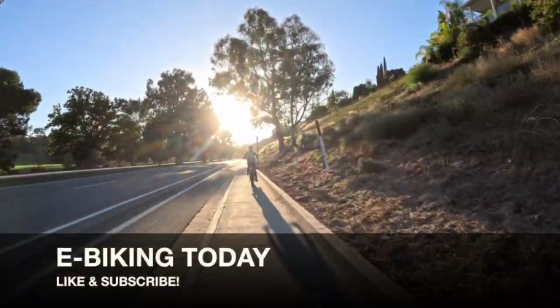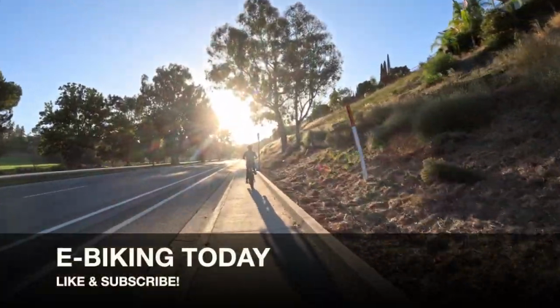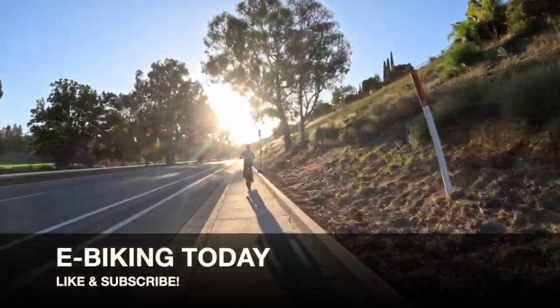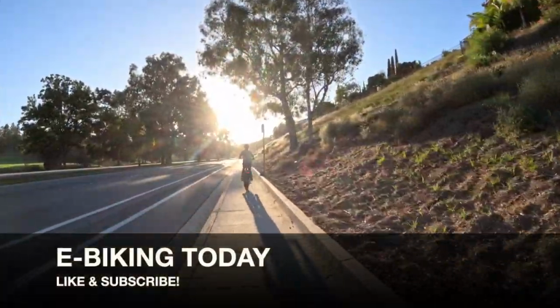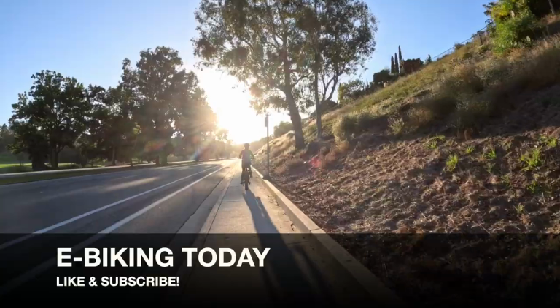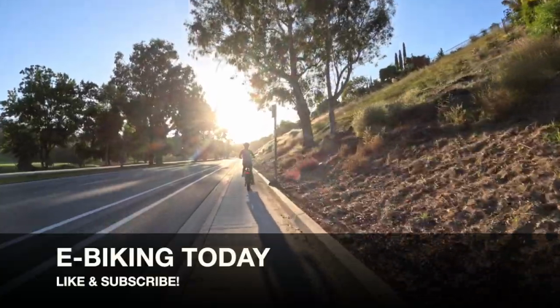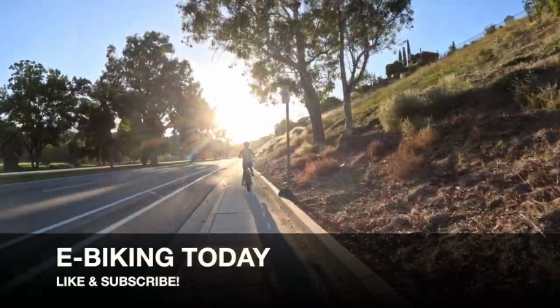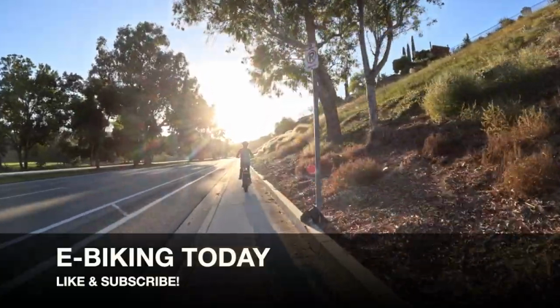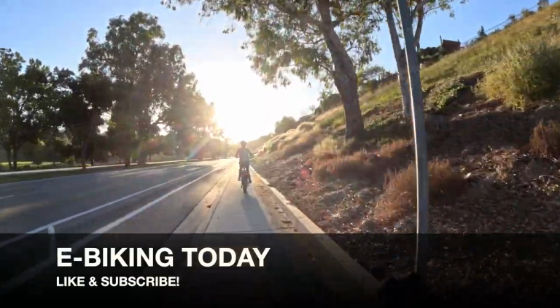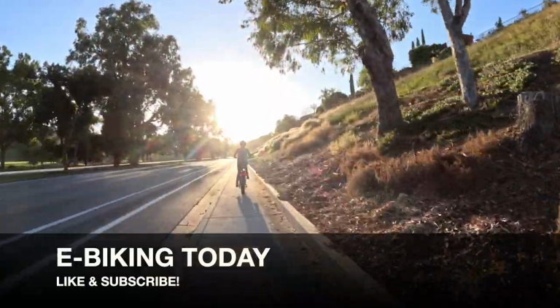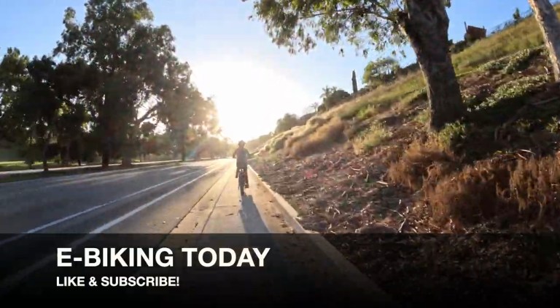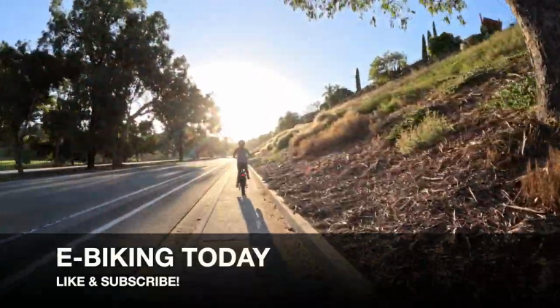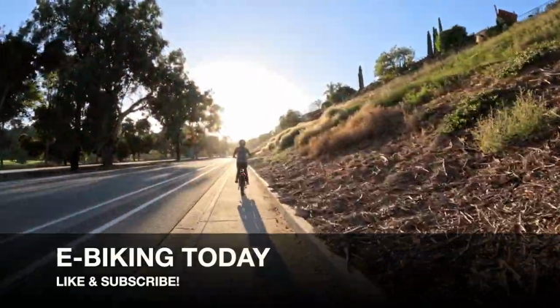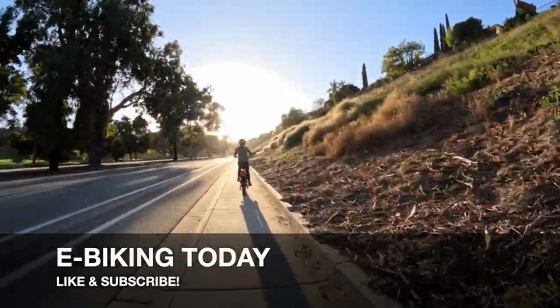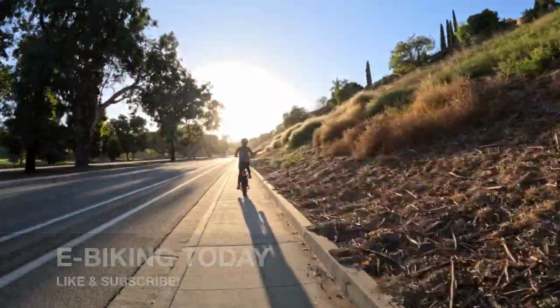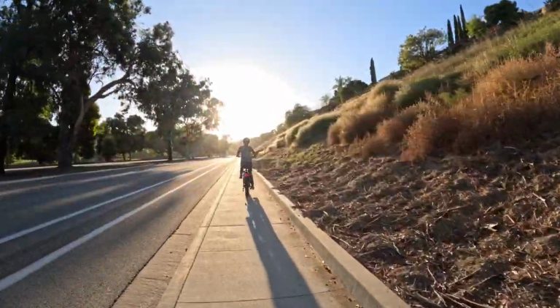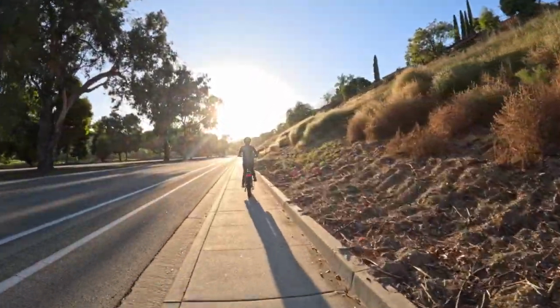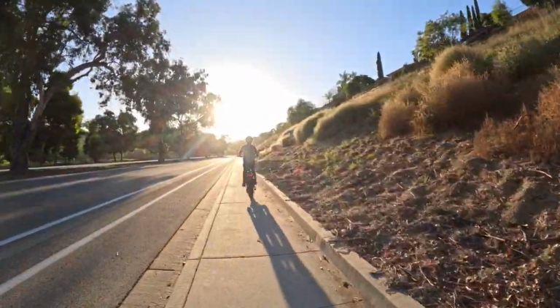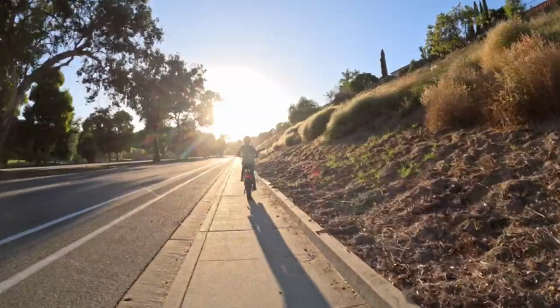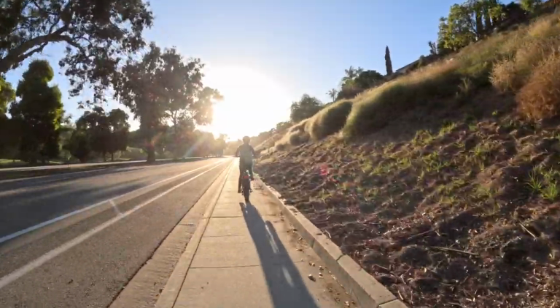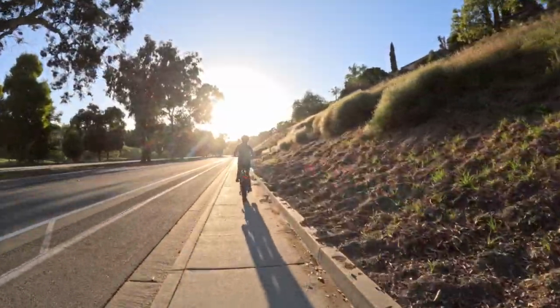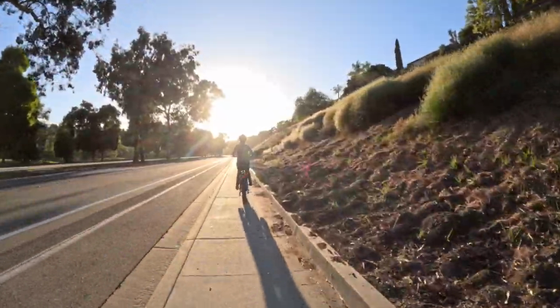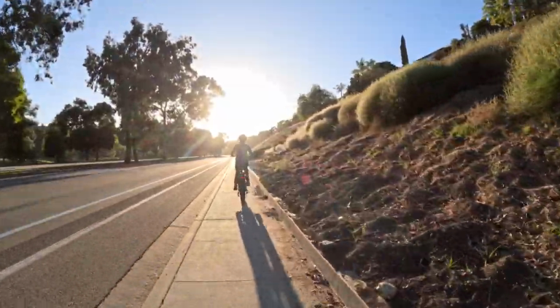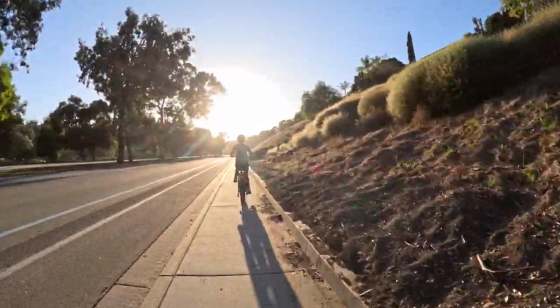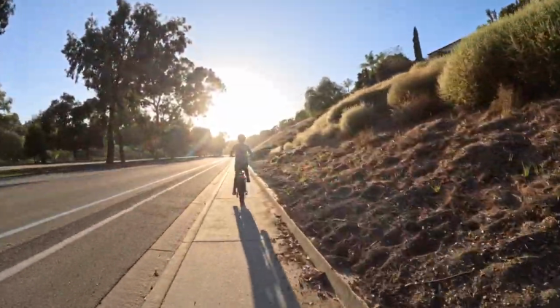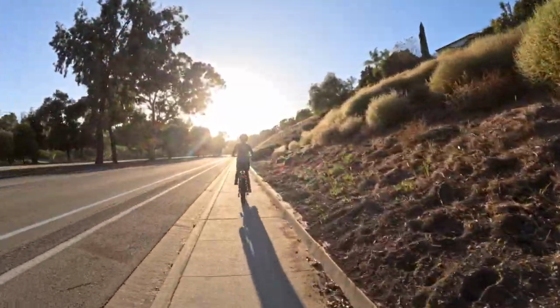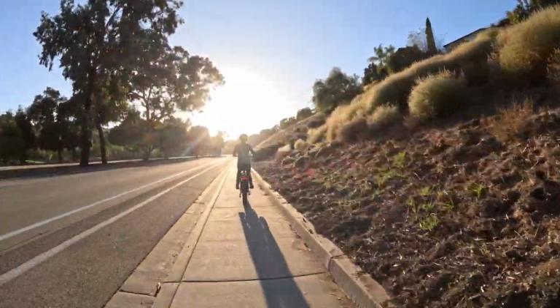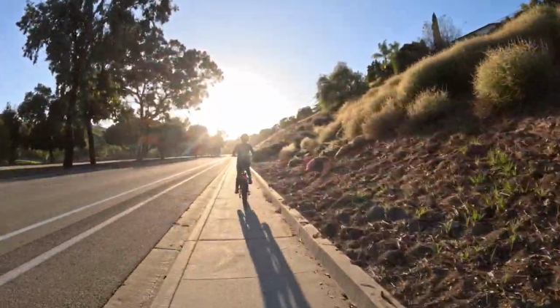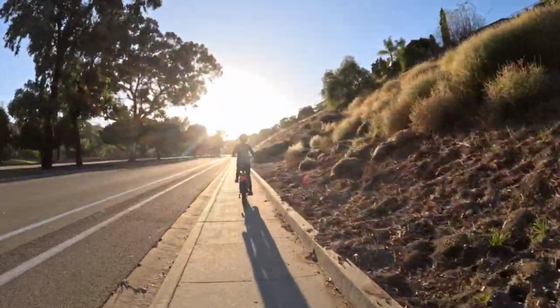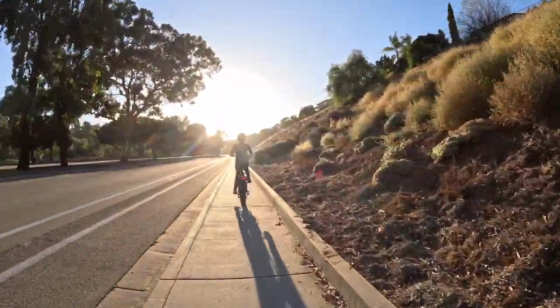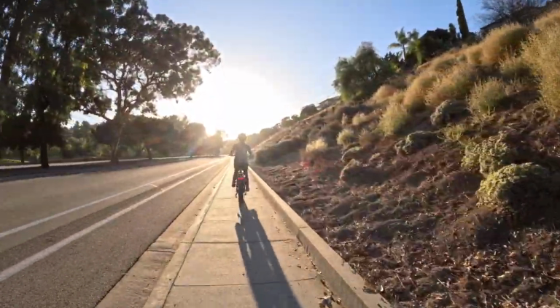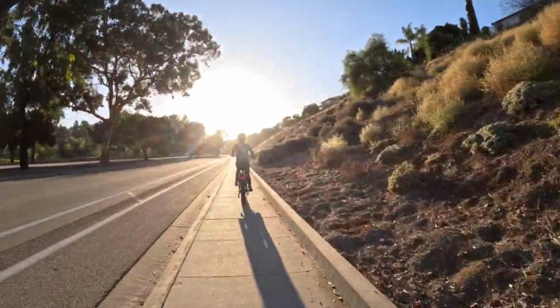Thanks for watching my HayBike Mars 2 review. Show me you've learned a lot by hitting the like and subscribe button below the video. And most importantly, enjoy your ride!